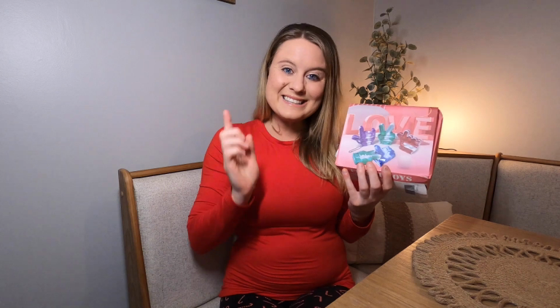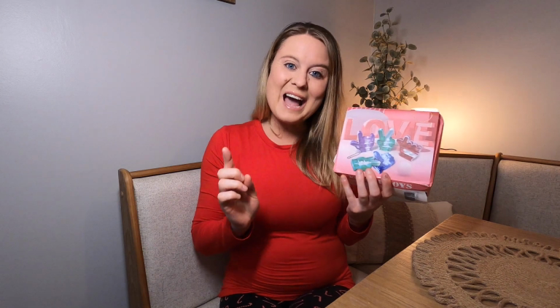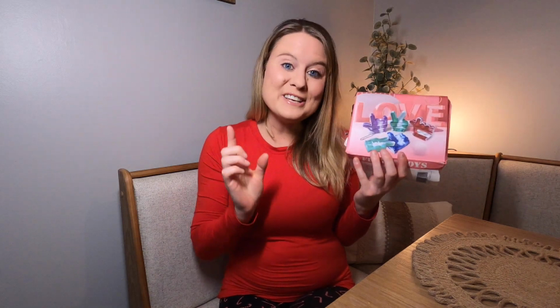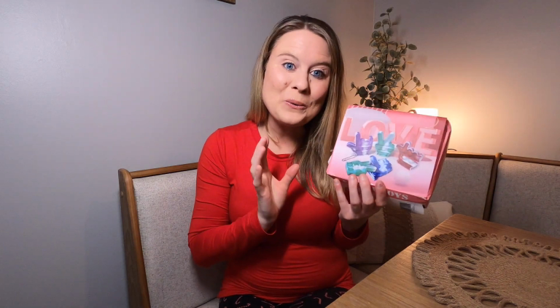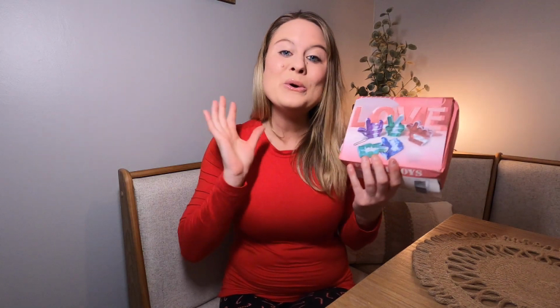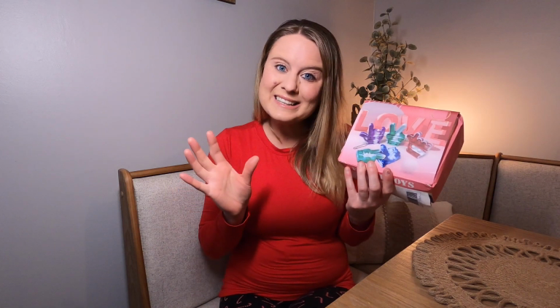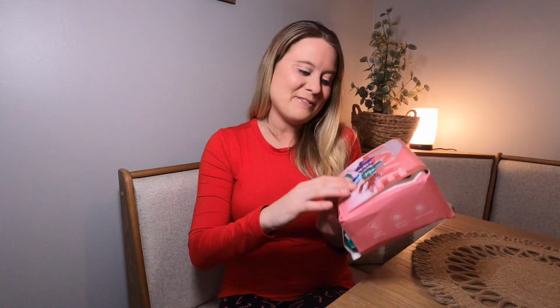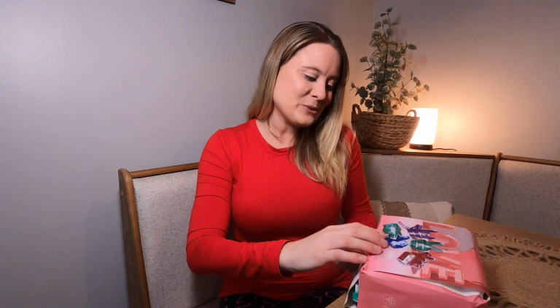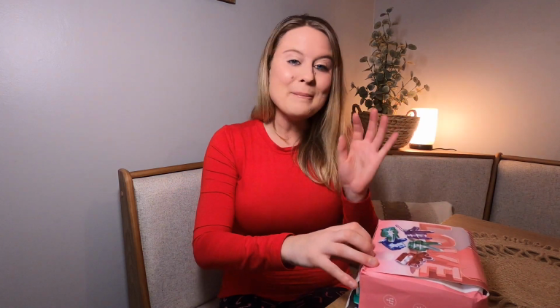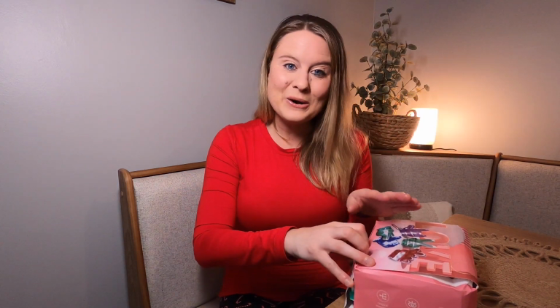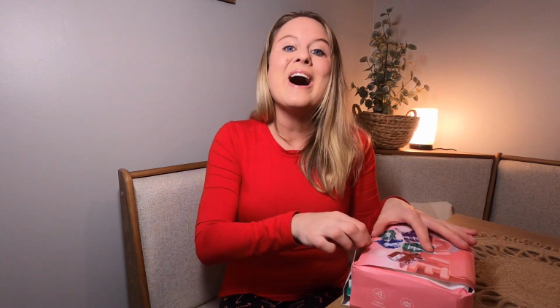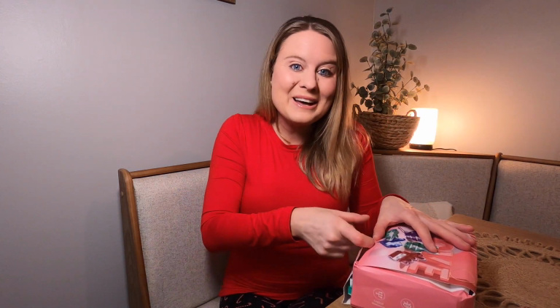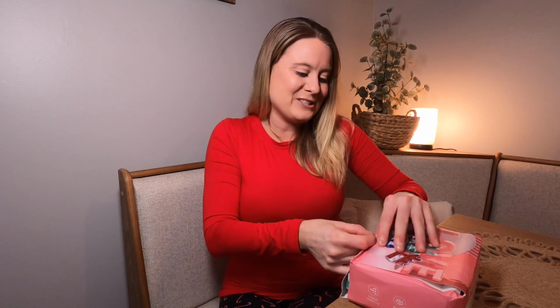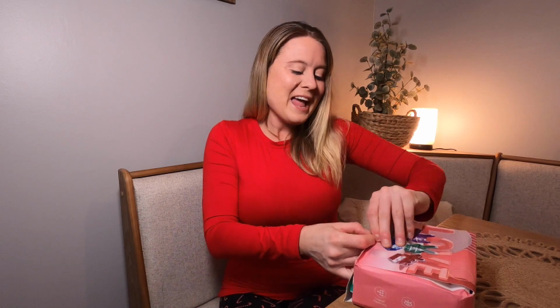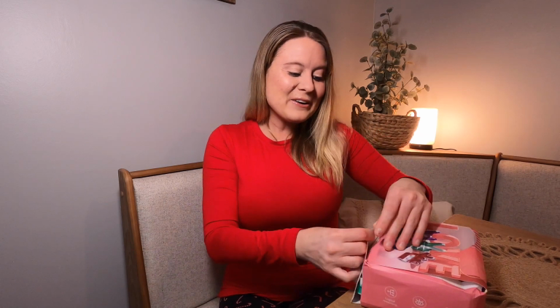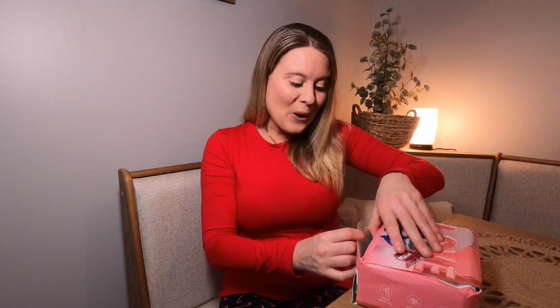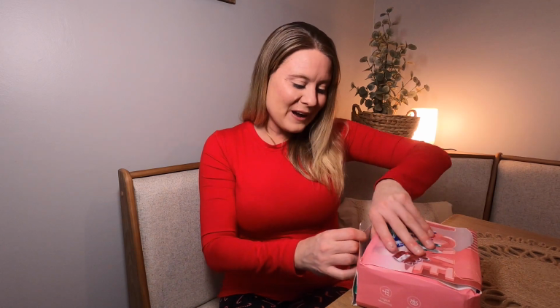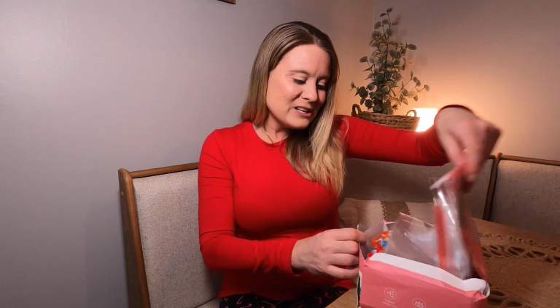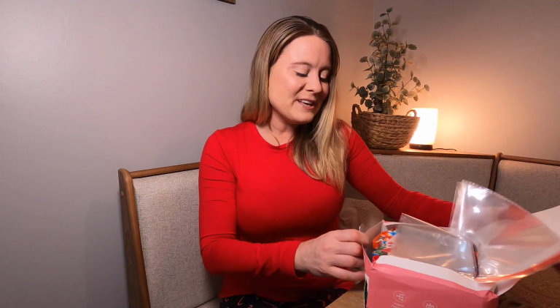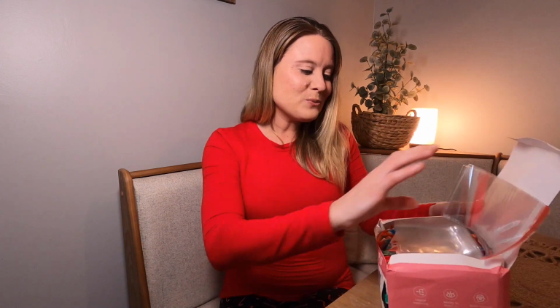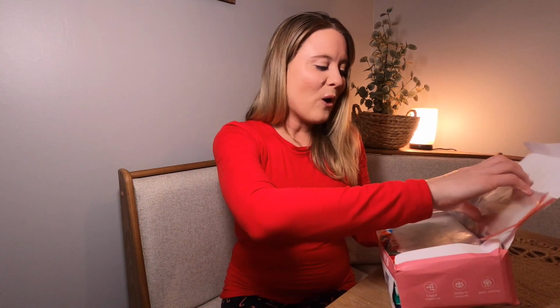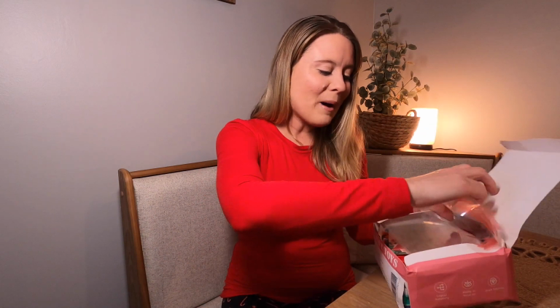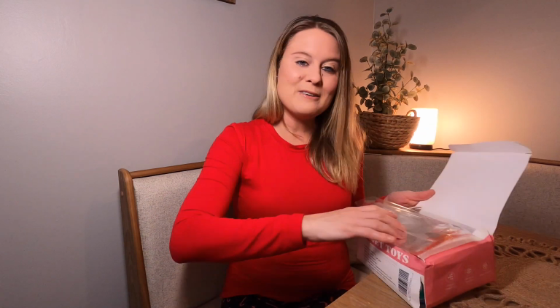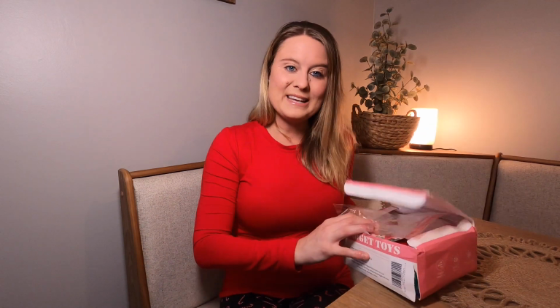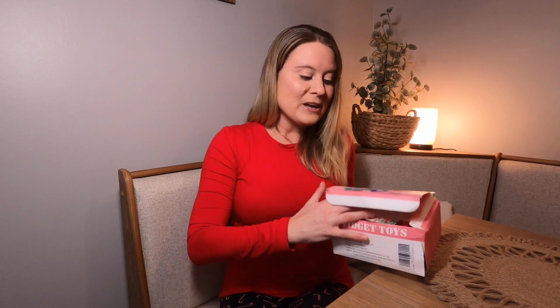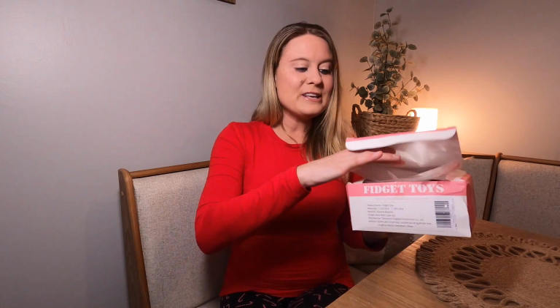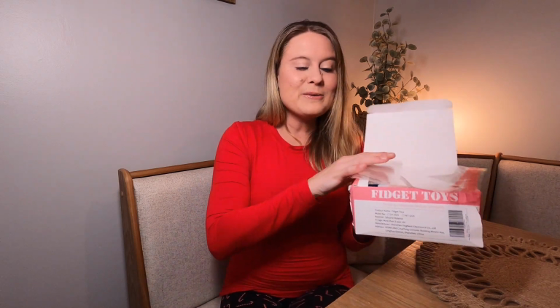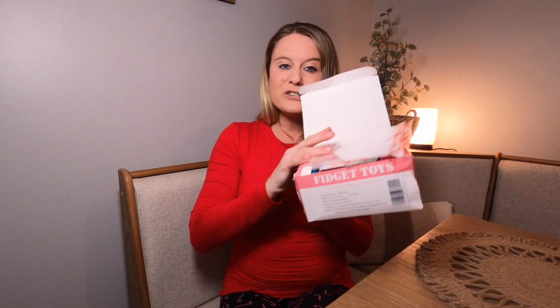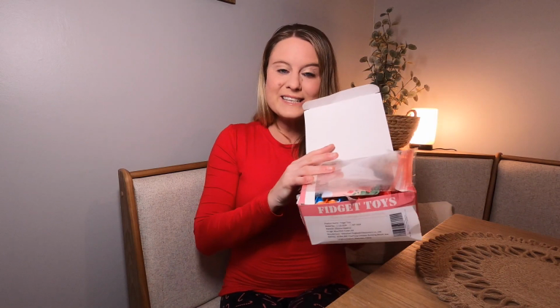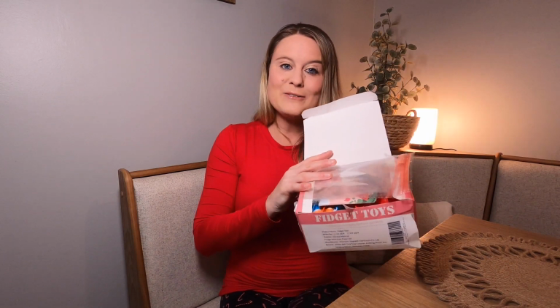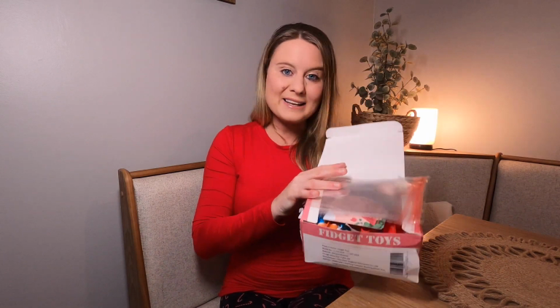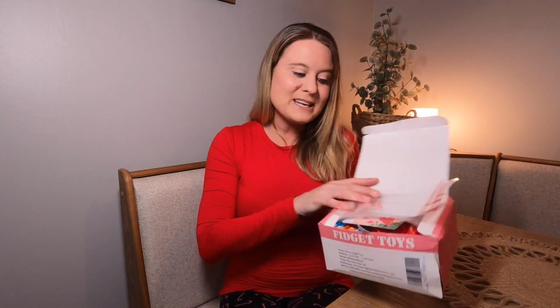Today I have fidget toys. Who doesn't love a fidget toy? I'm an adult and I love fidget toys — they are so fun. This comes with a whole box of them right here, and these are going to be great for your child to give out for Valentine's Day.